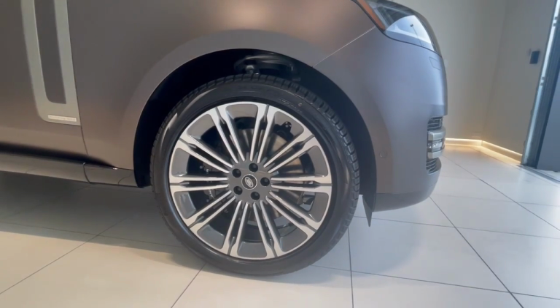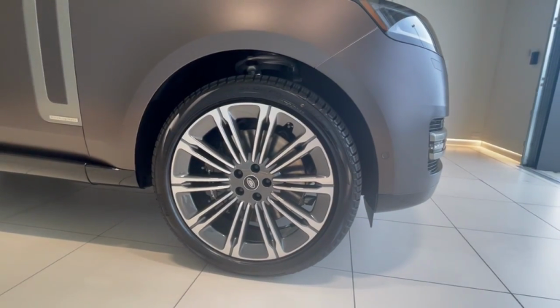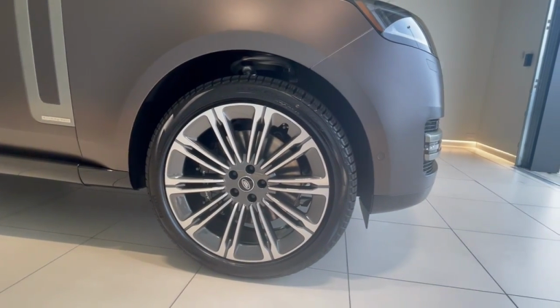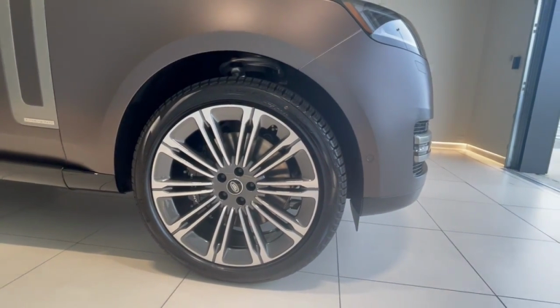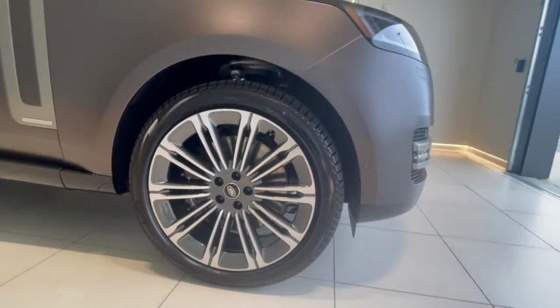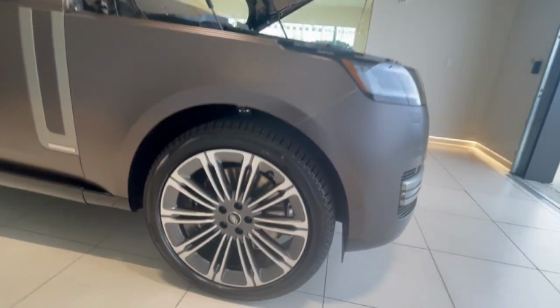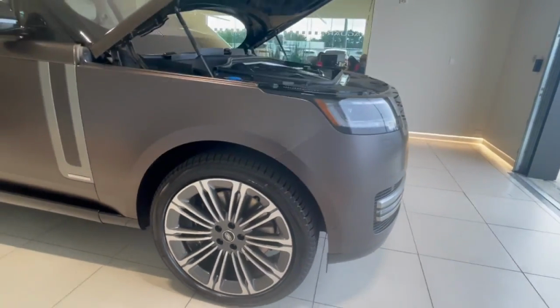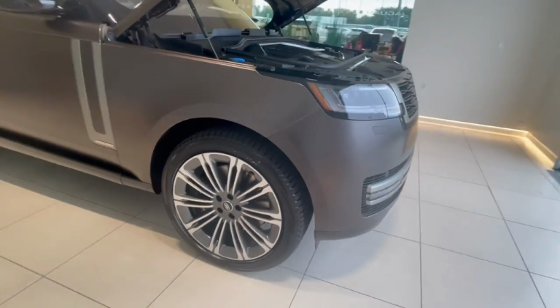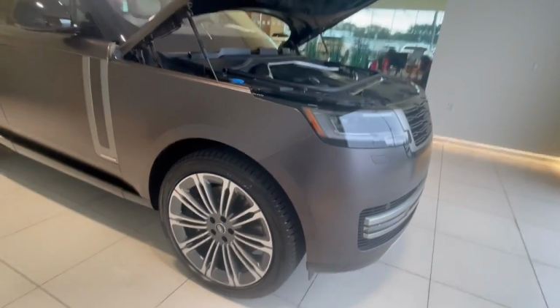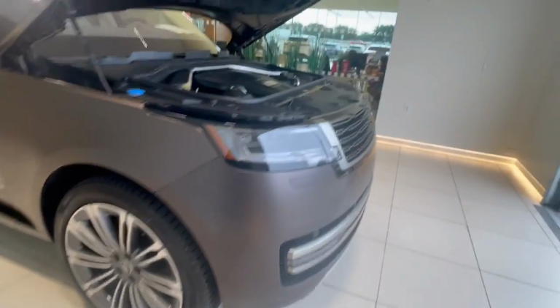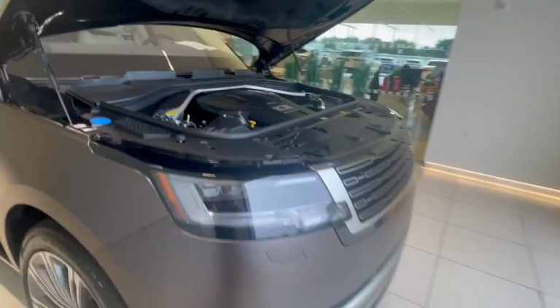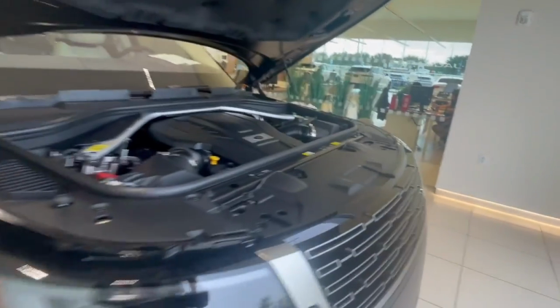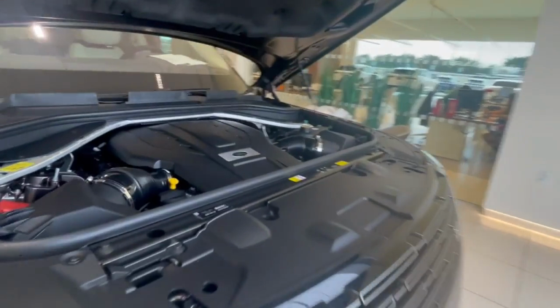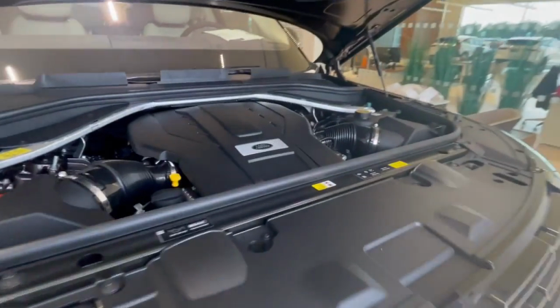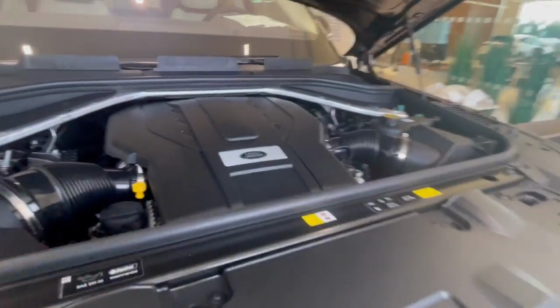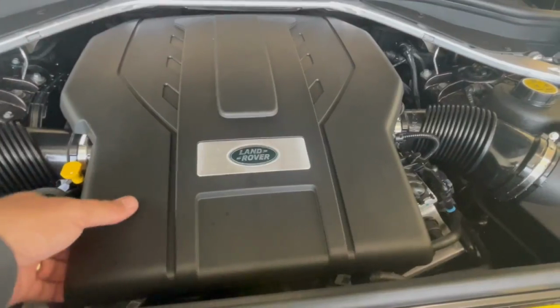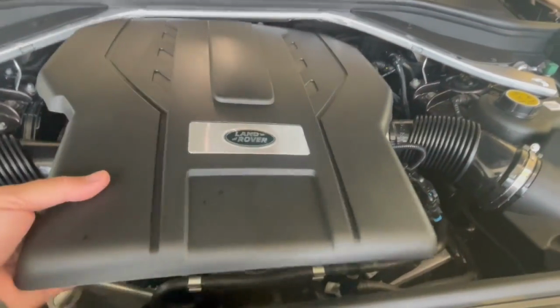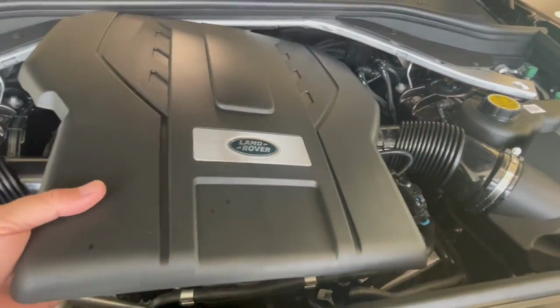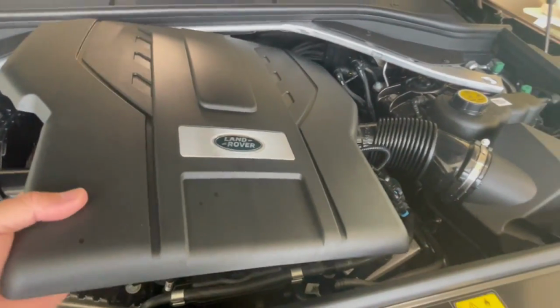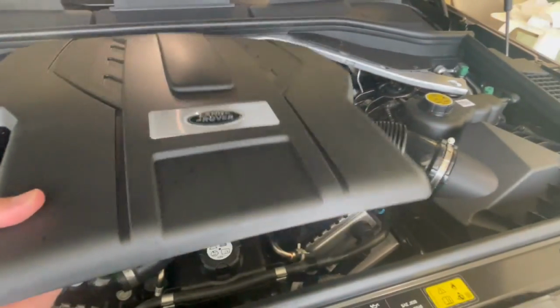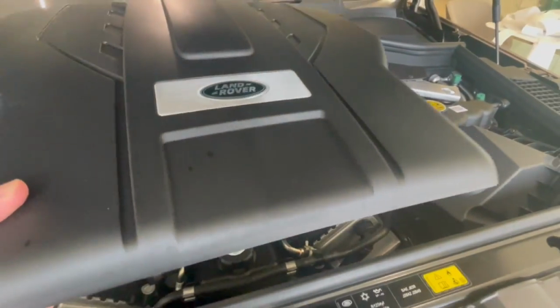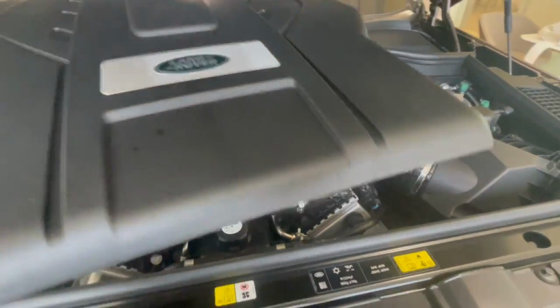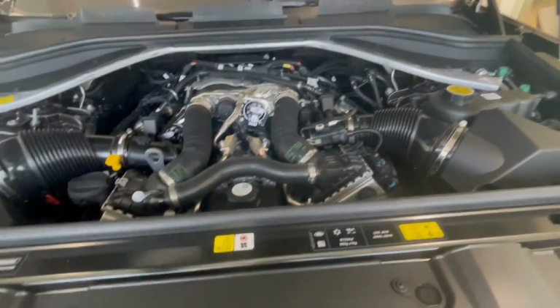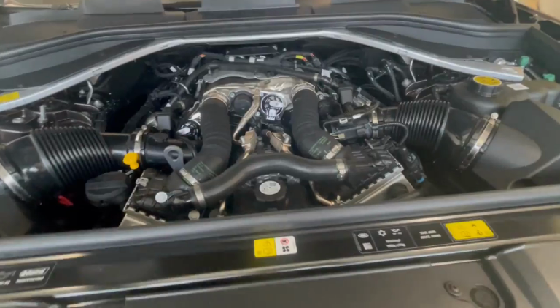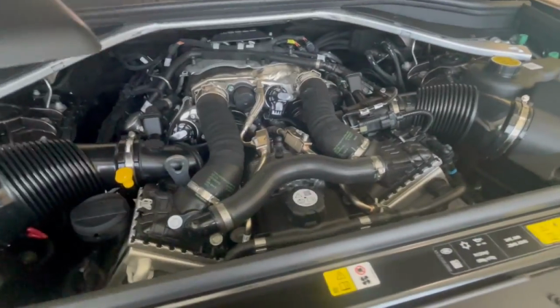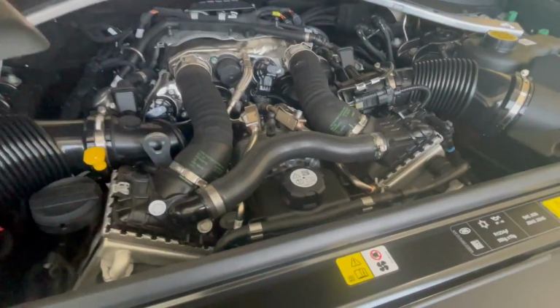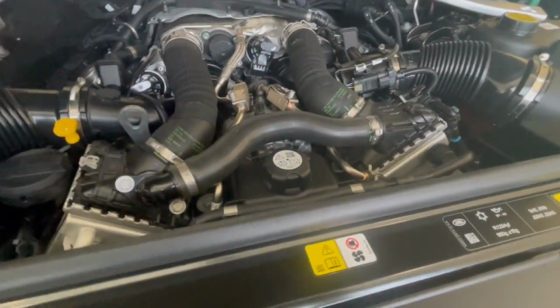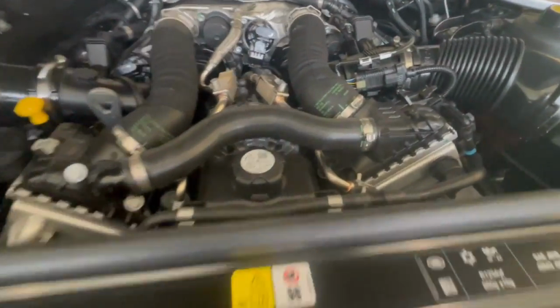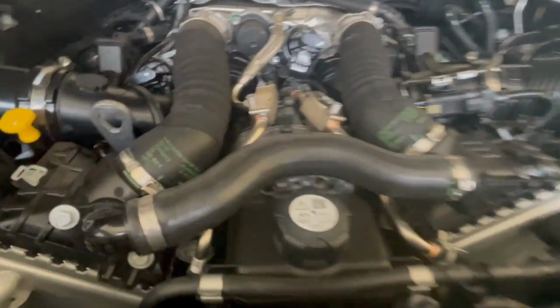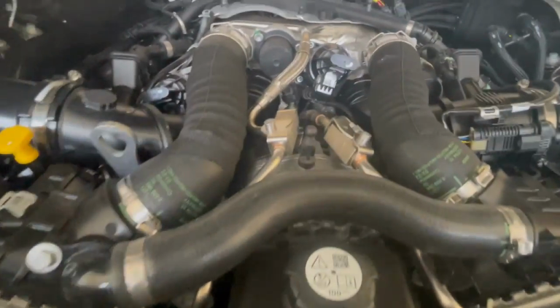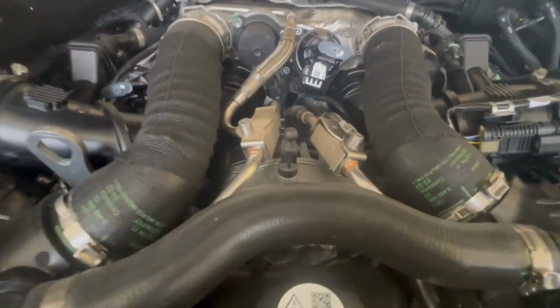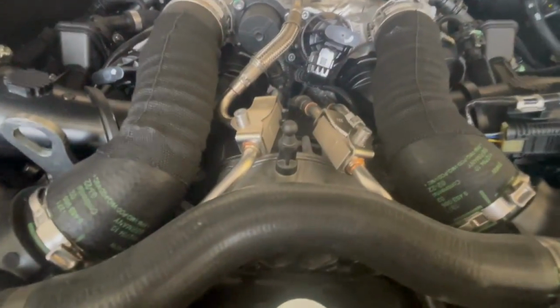There are three different heights: access height, normal ride height, and off-road height. Back to the engine — I already loosened the cover so I'm going to remove it so you can see the engine. You'll see the little nubs that hold the cover on.